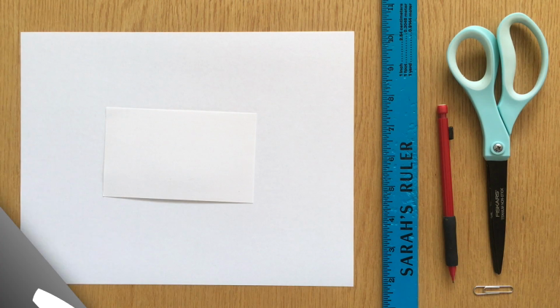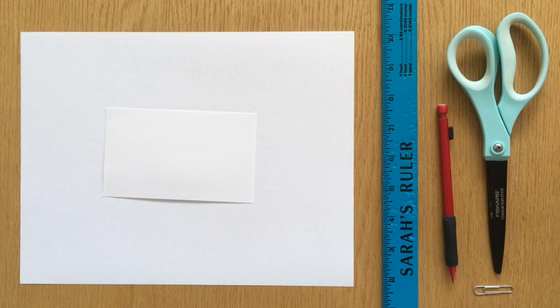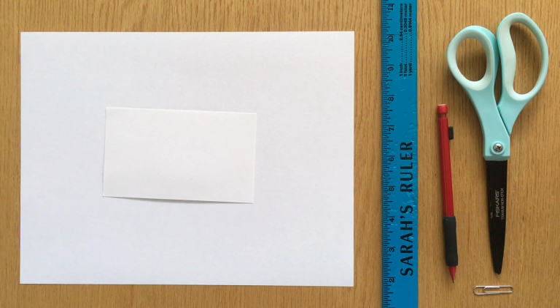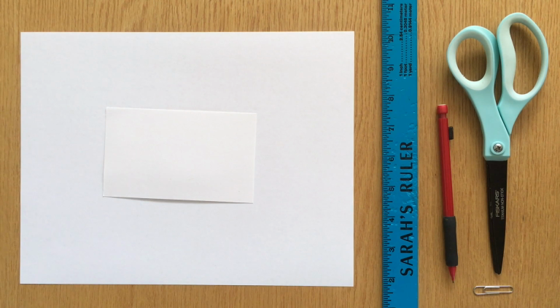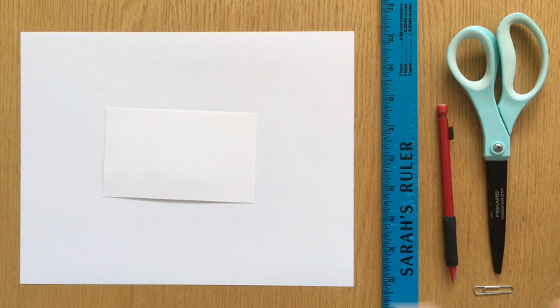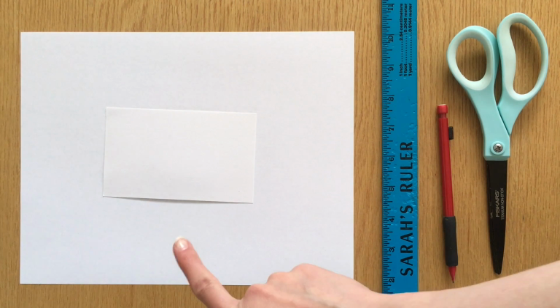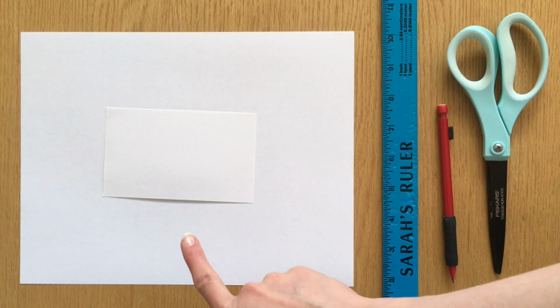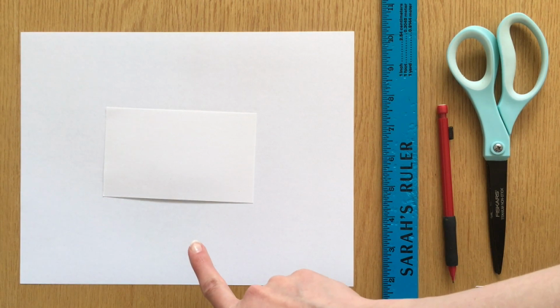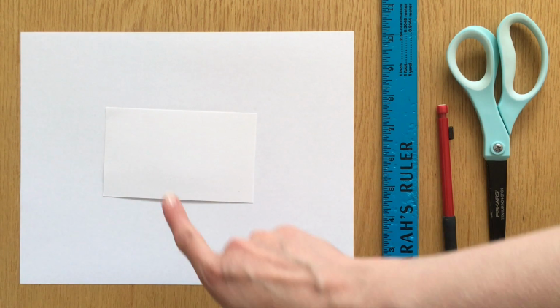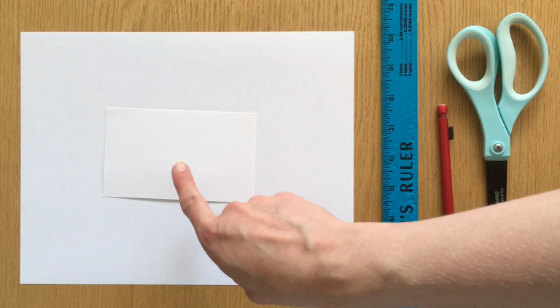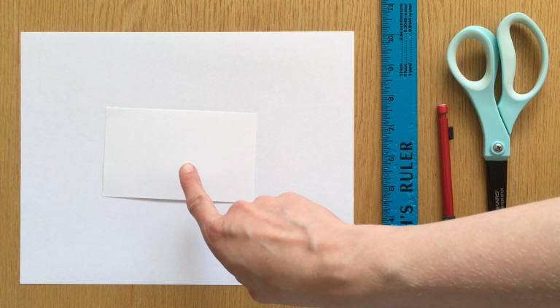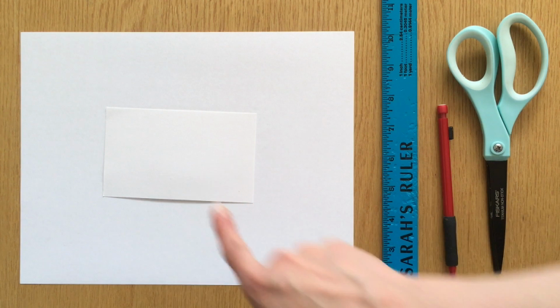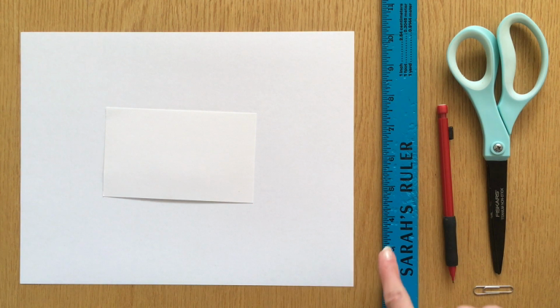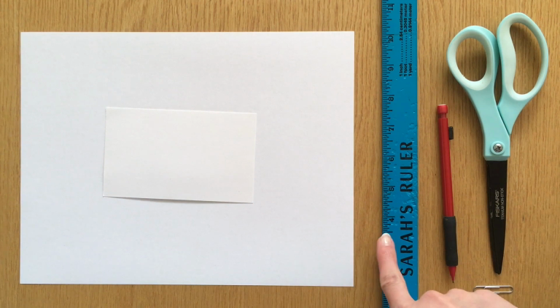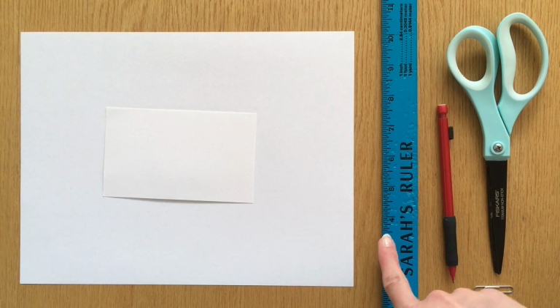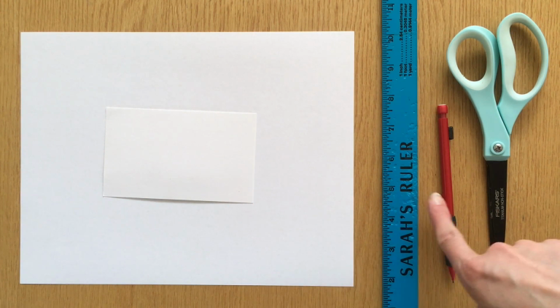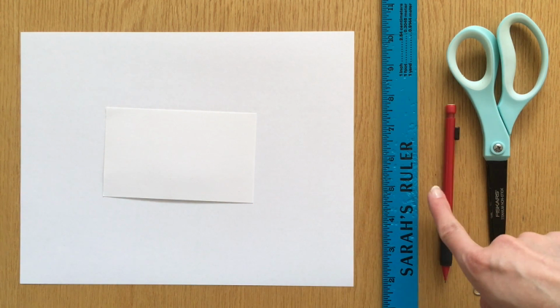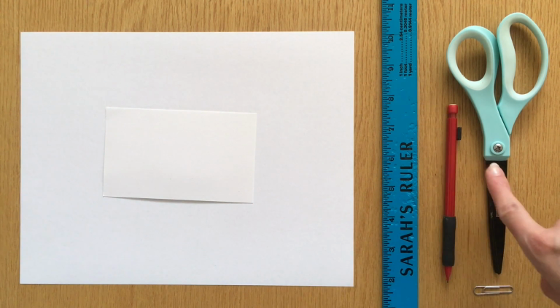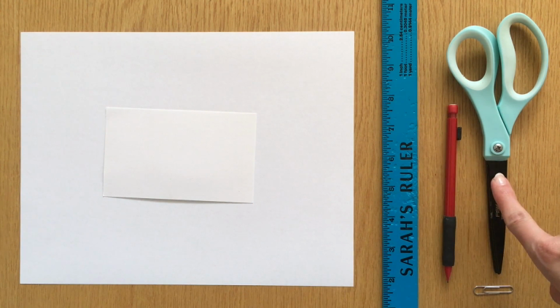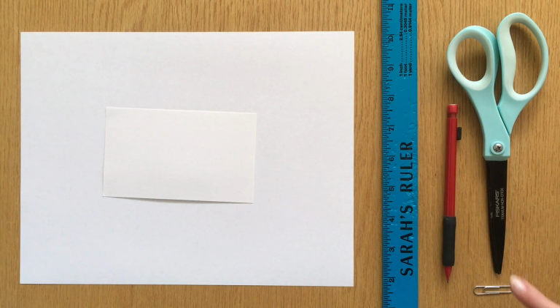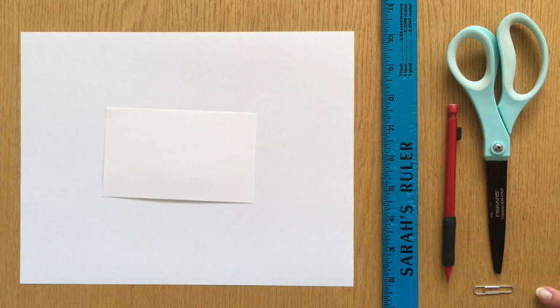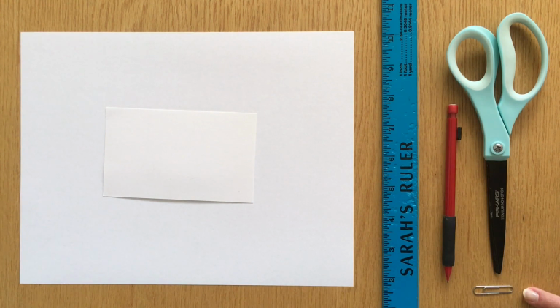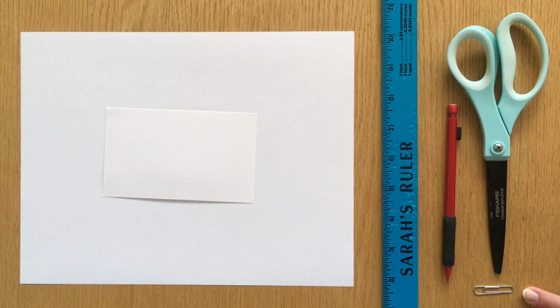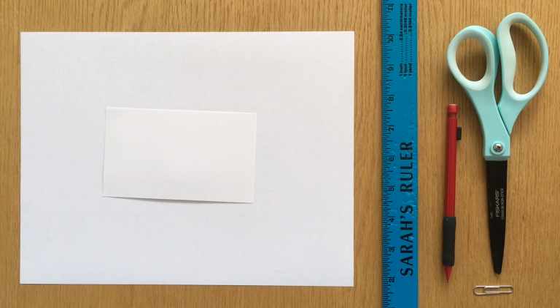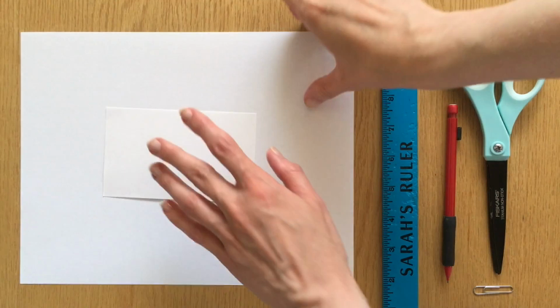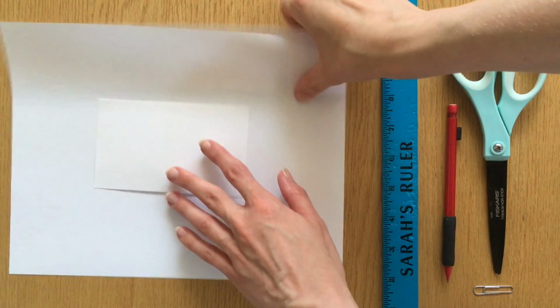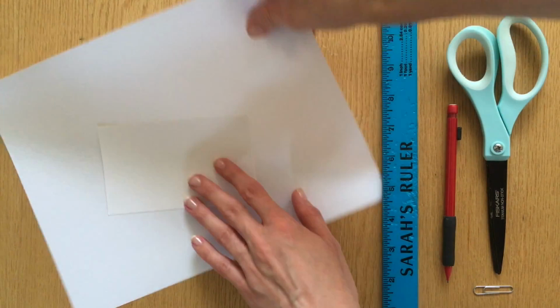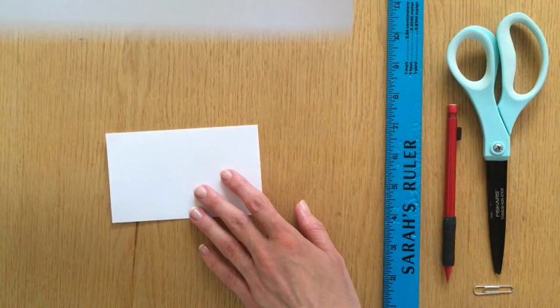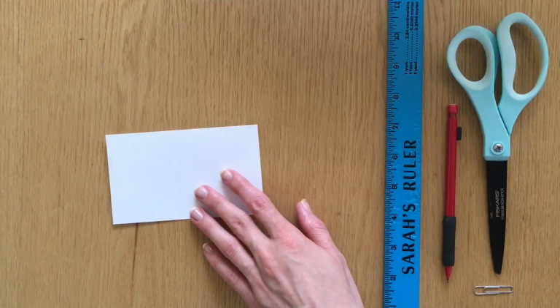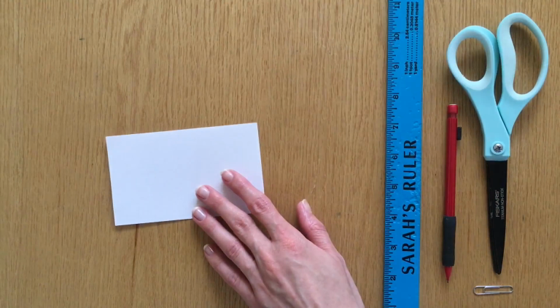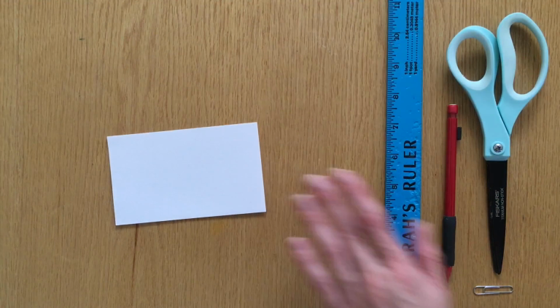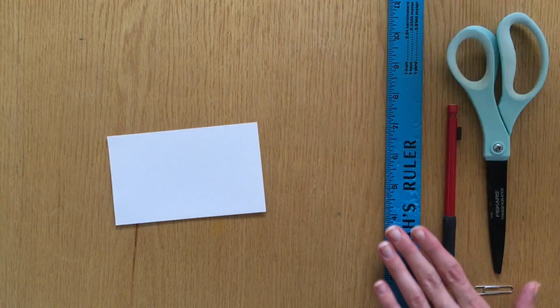To make your paper helicopter you'll need some paper like printer paper or an index card, a ruler, a pencil, a pair of scissors, and a paperclip. I've decided to use an index card.